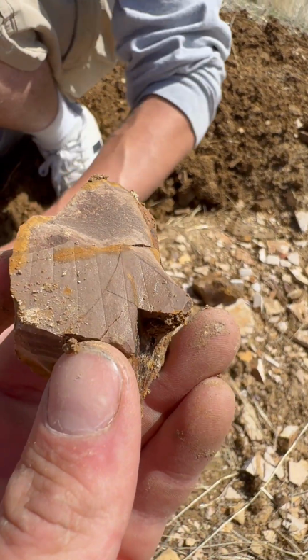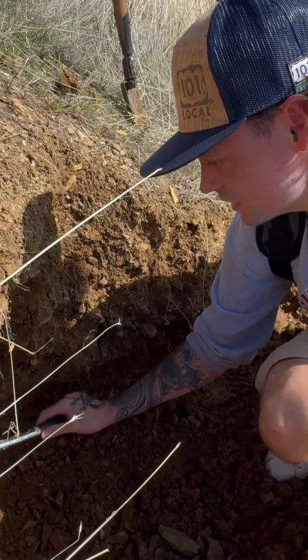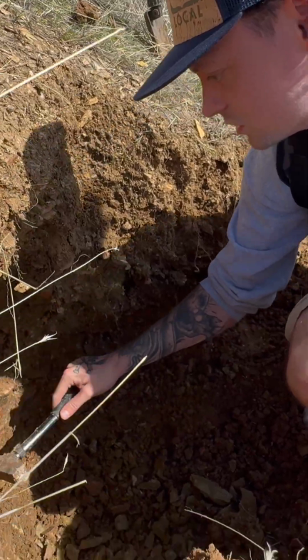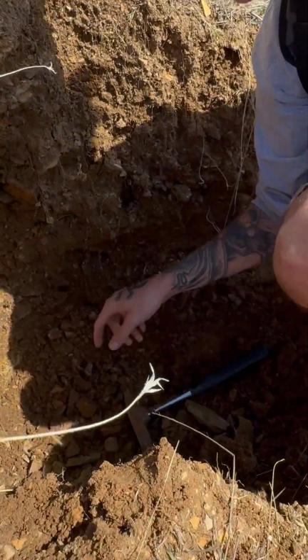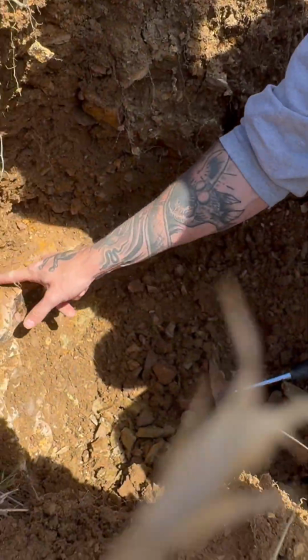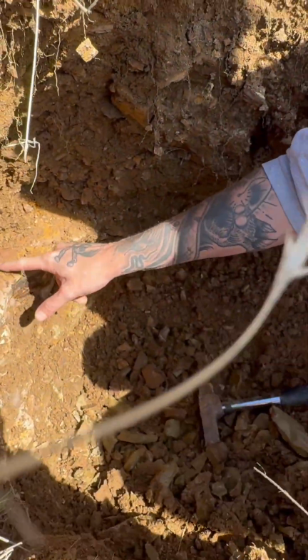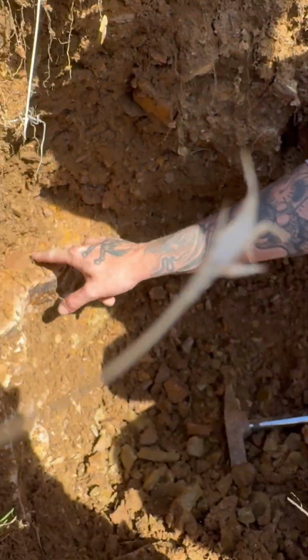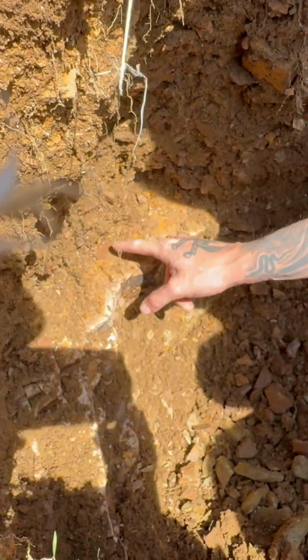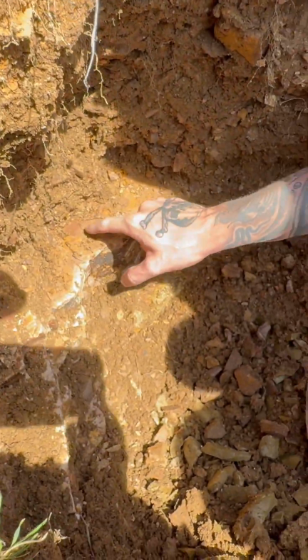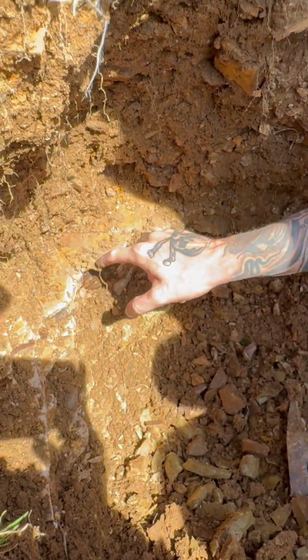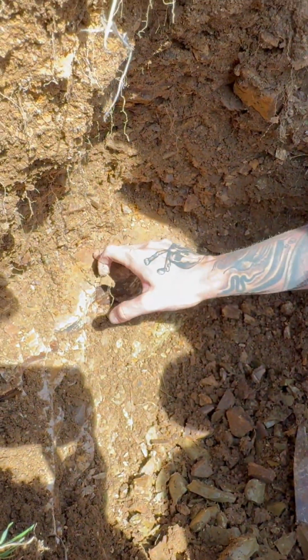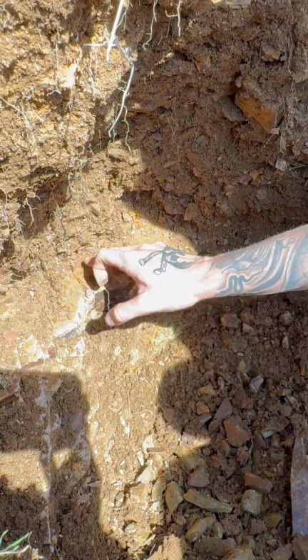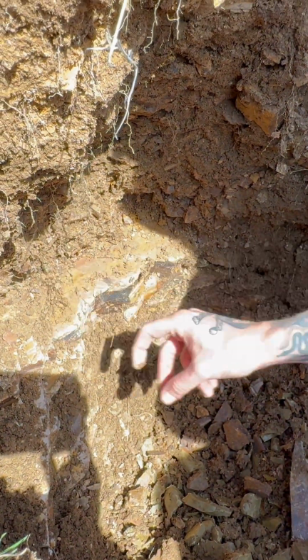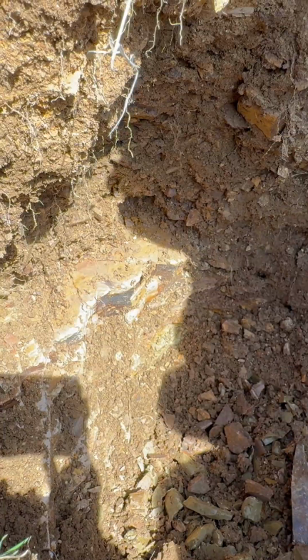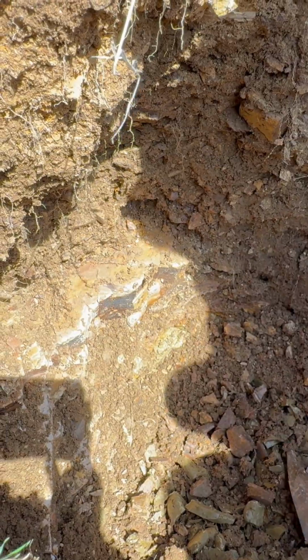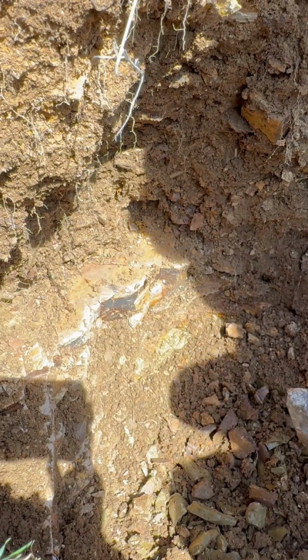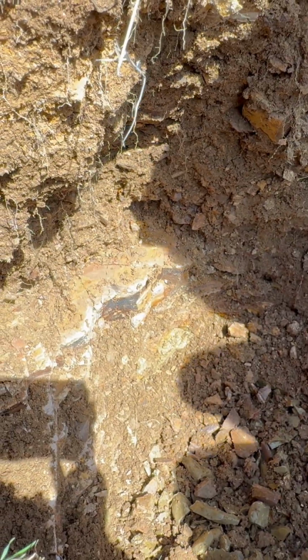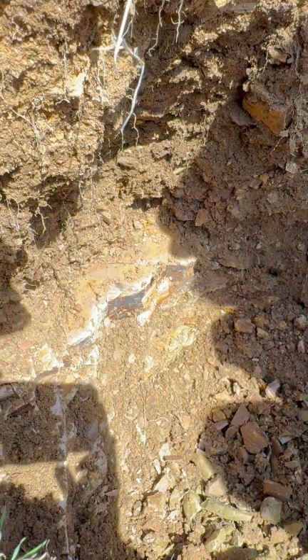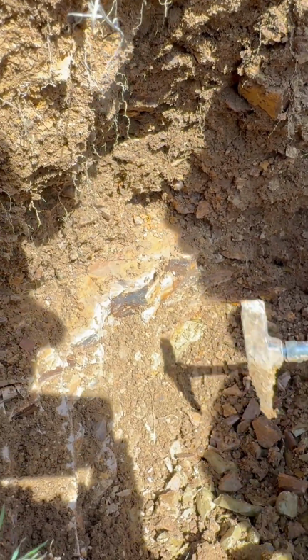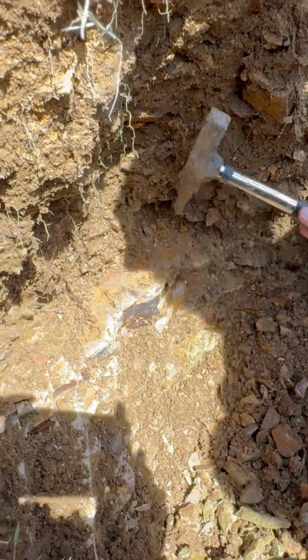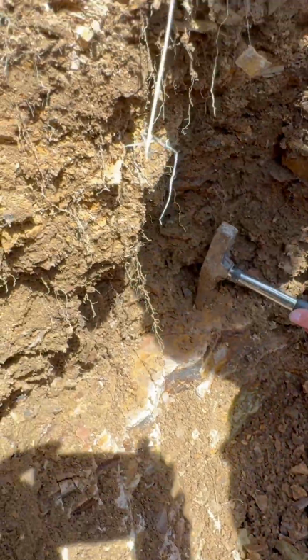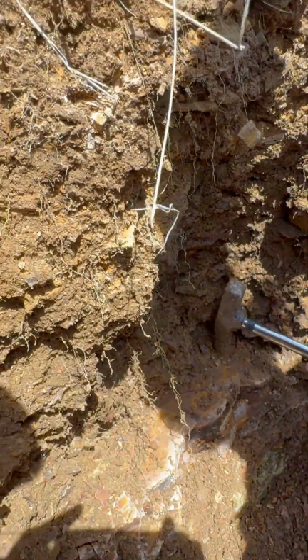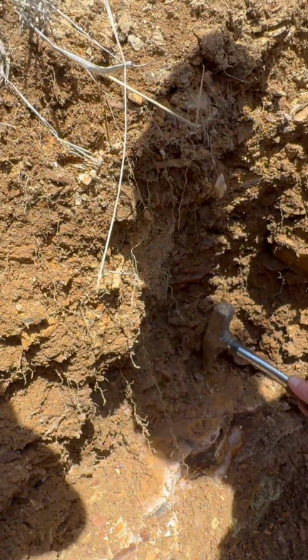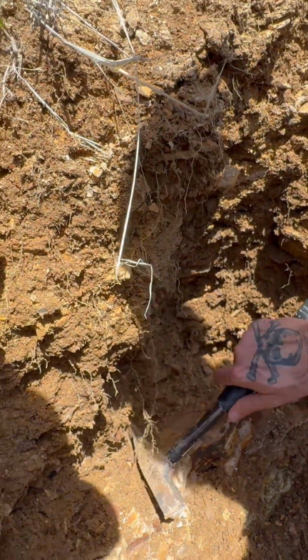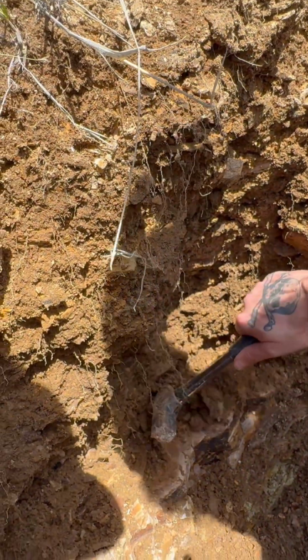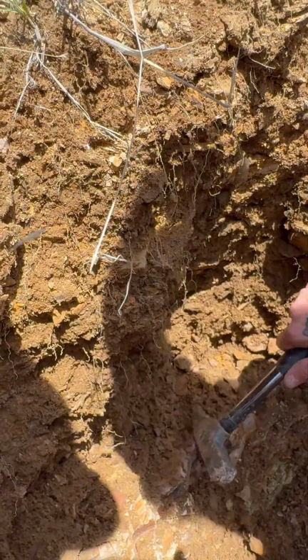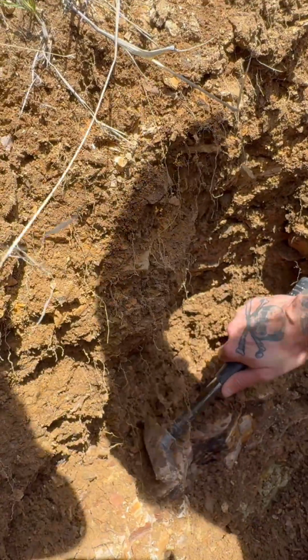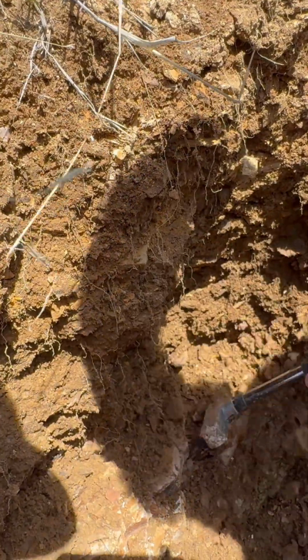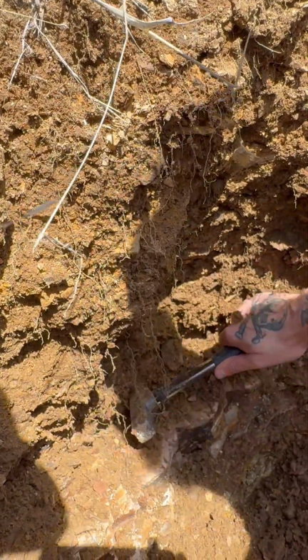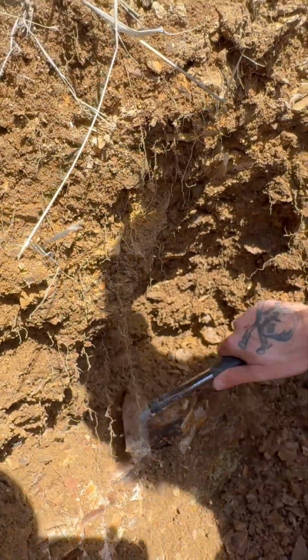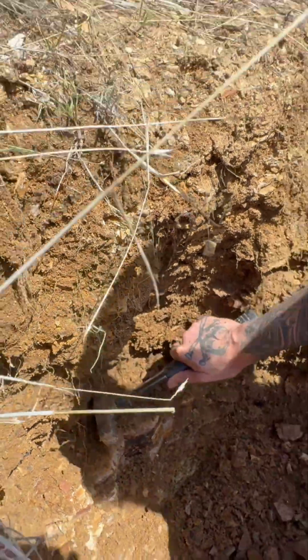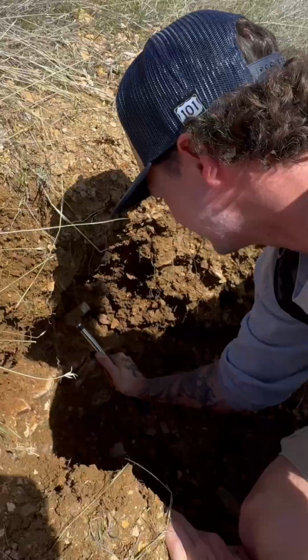There's definitely a leaf here — look at that! I'm going to slowly work this out.